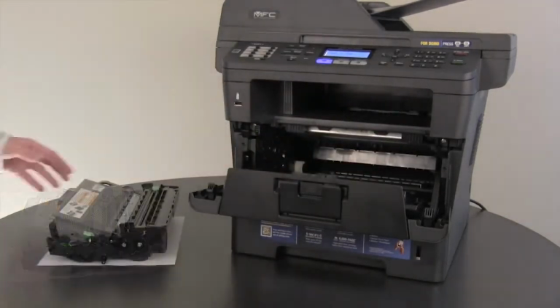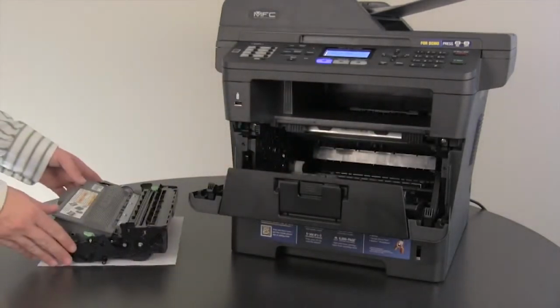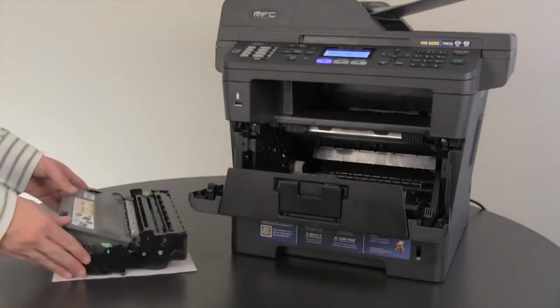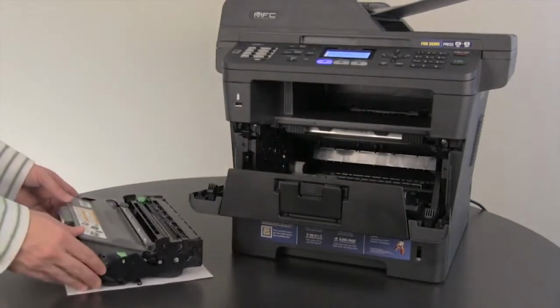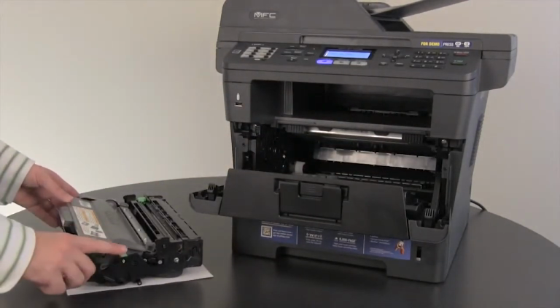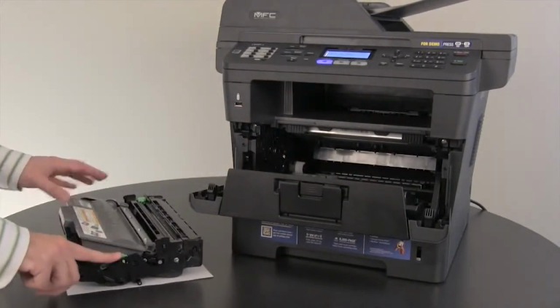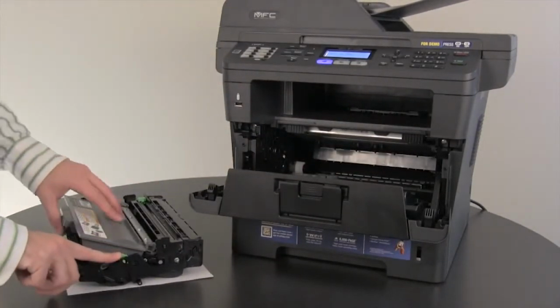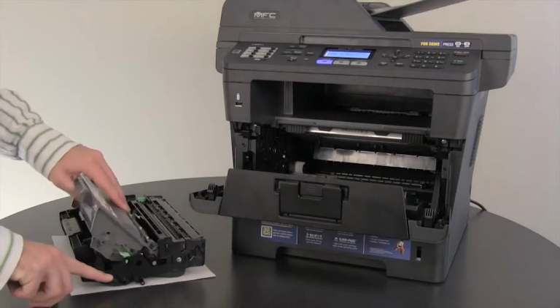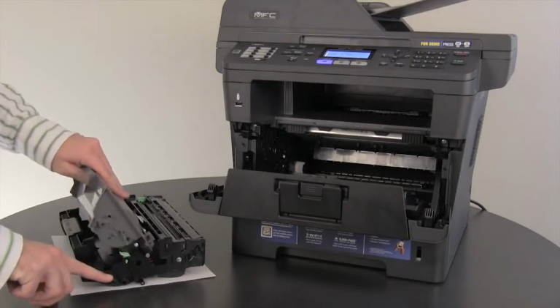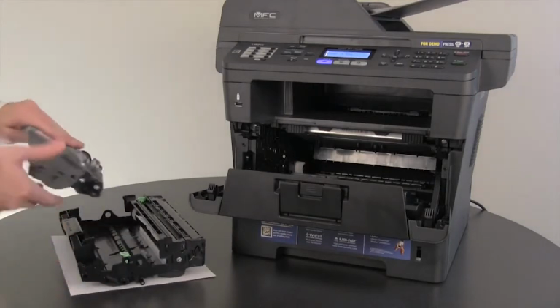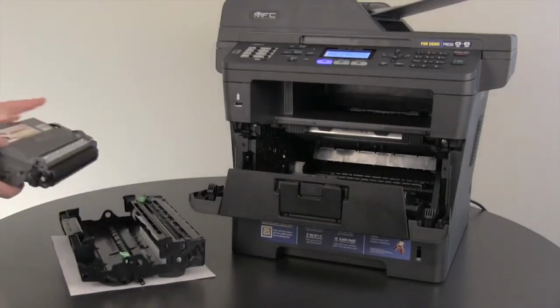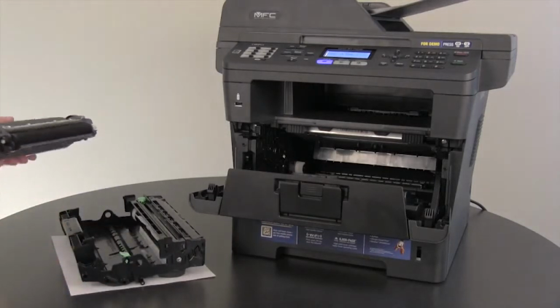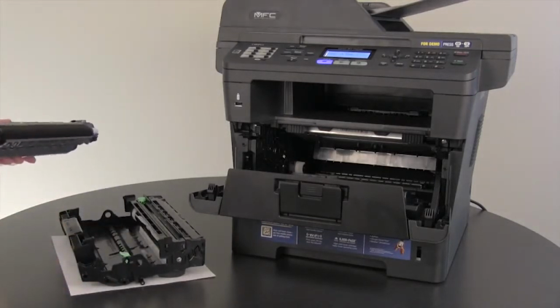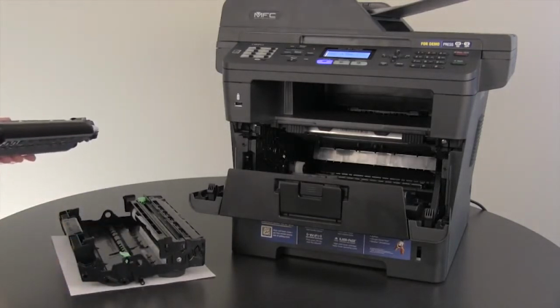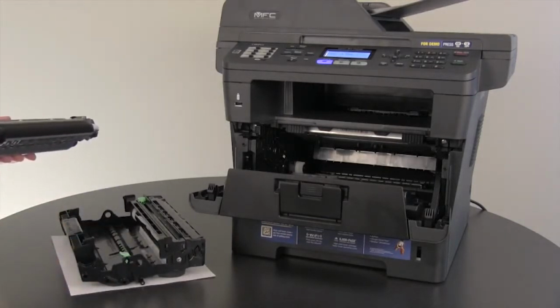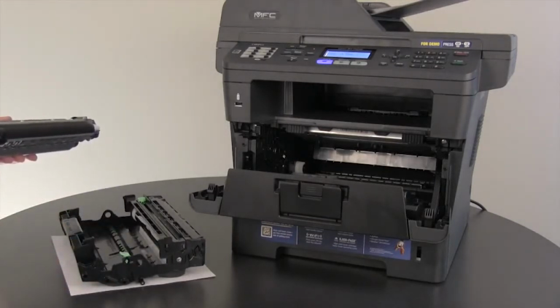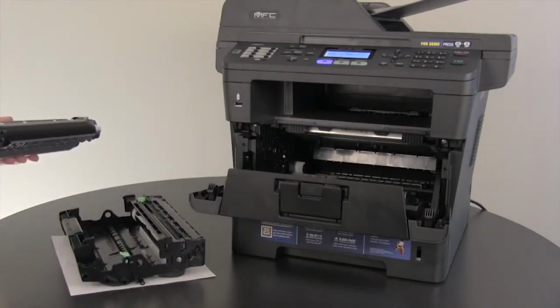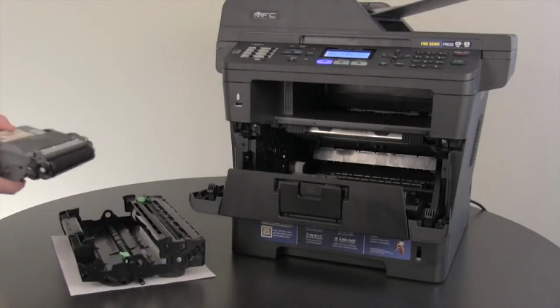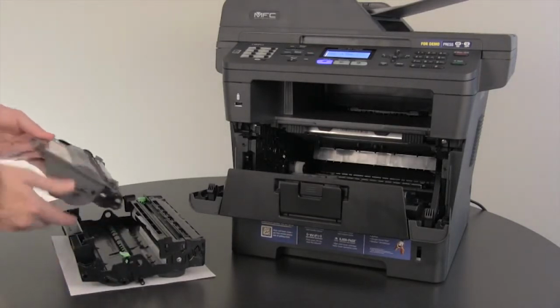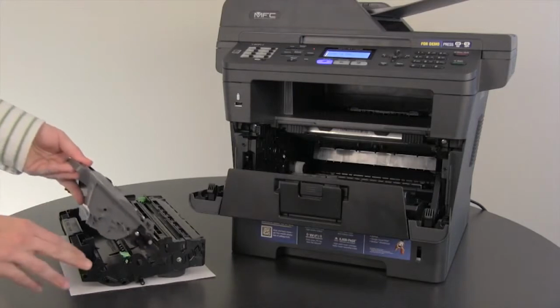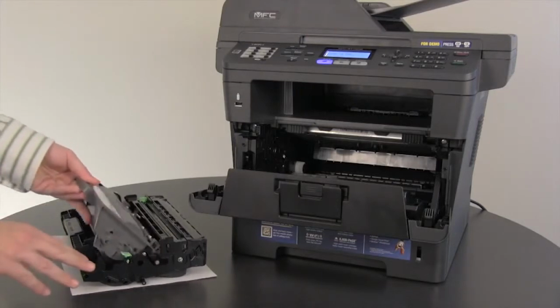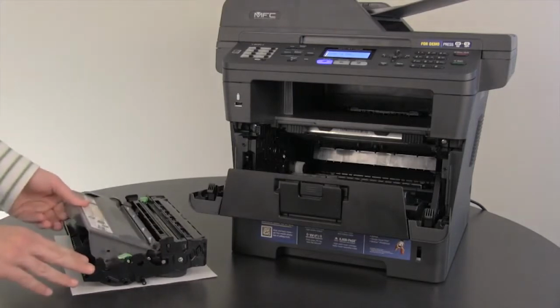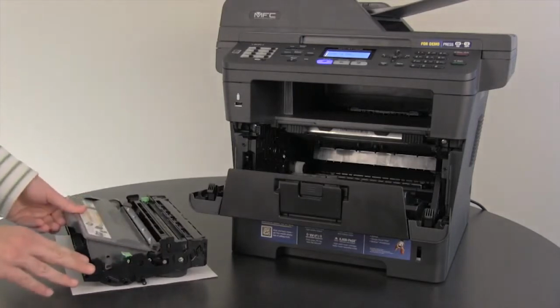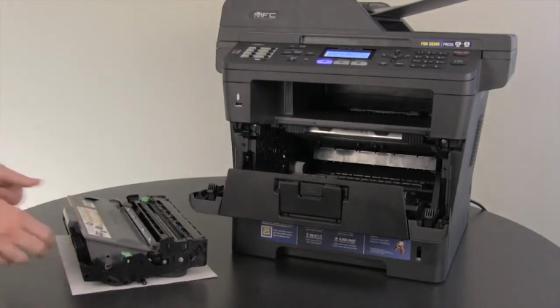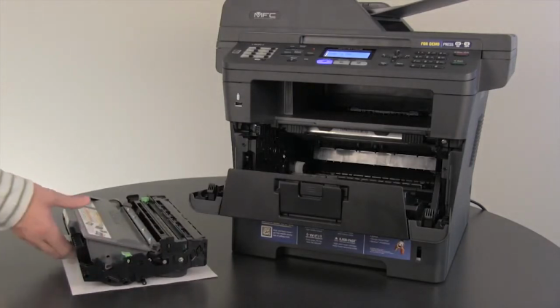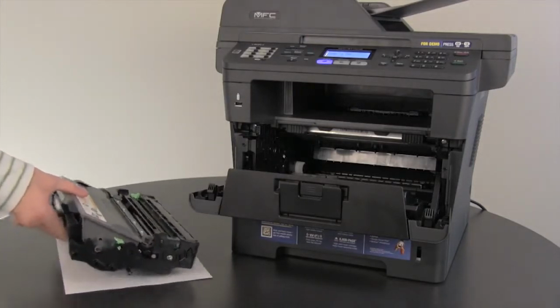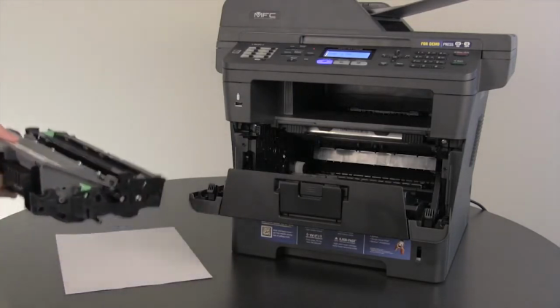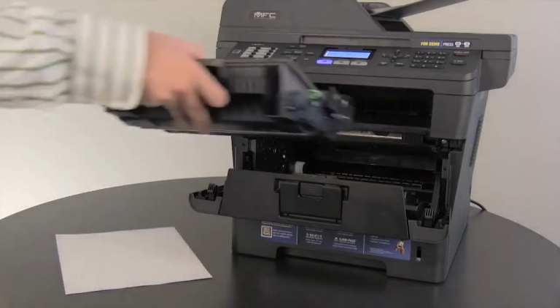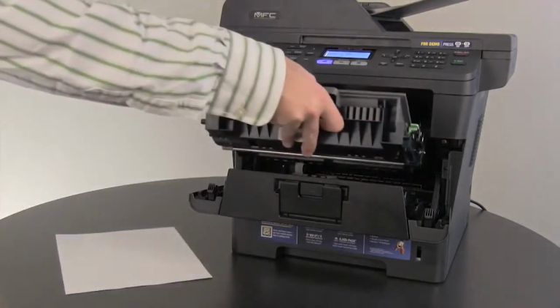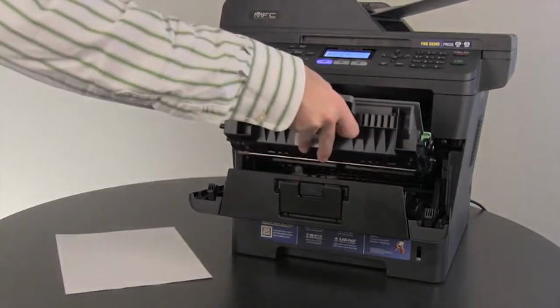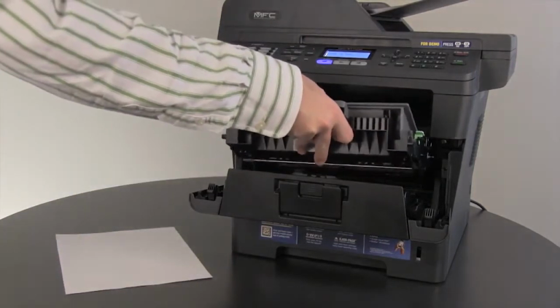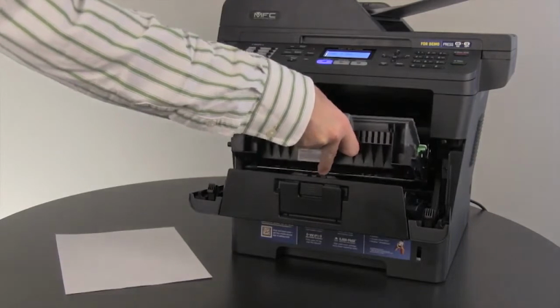Now remove the toner cartridge from the drum unit. Check inside for any scraps of paper and remove them. Reinstall the toner into the drum and the entire unit back into the Brother machine.